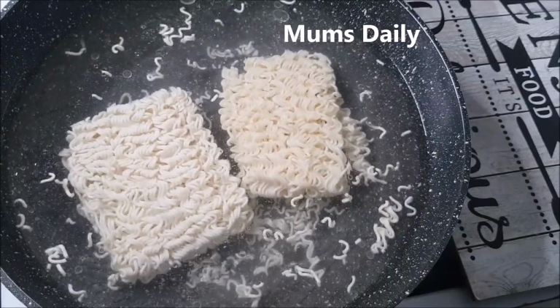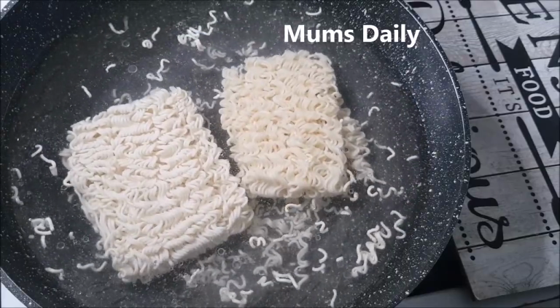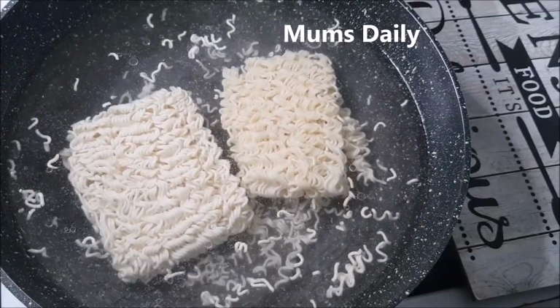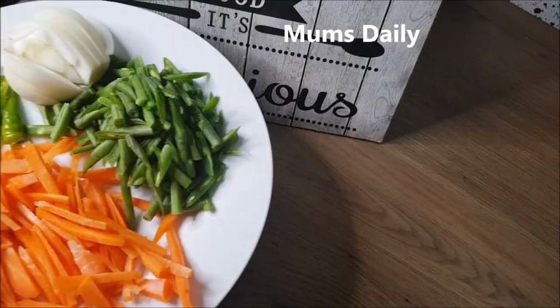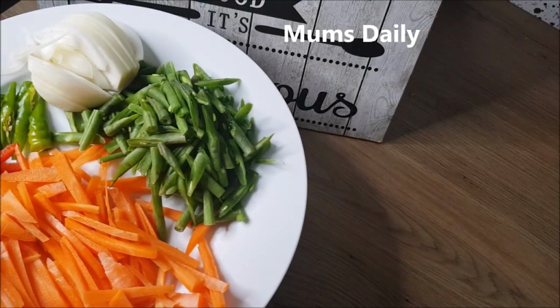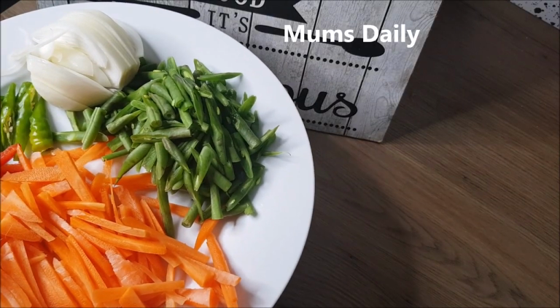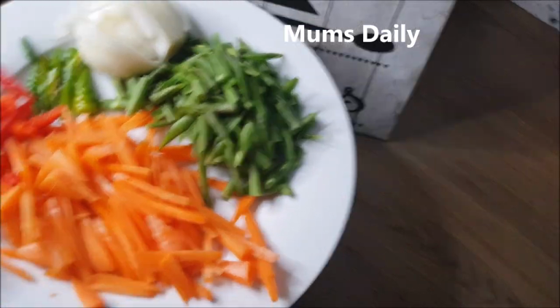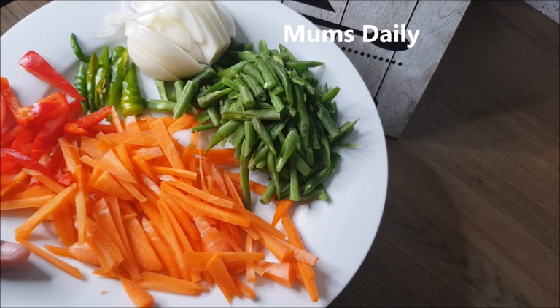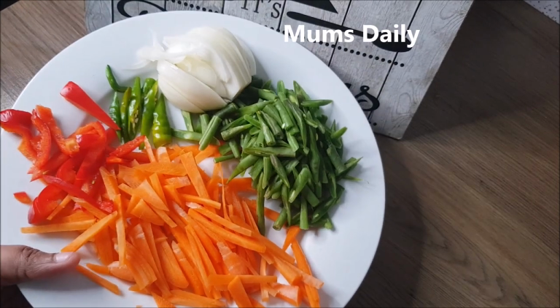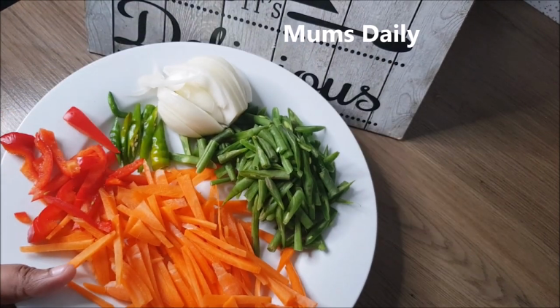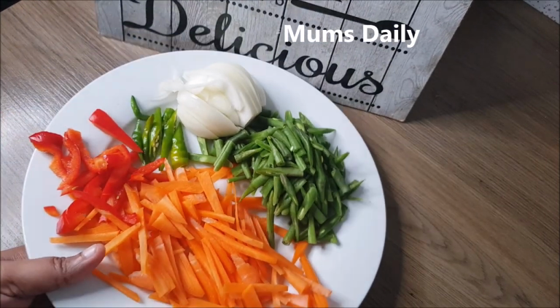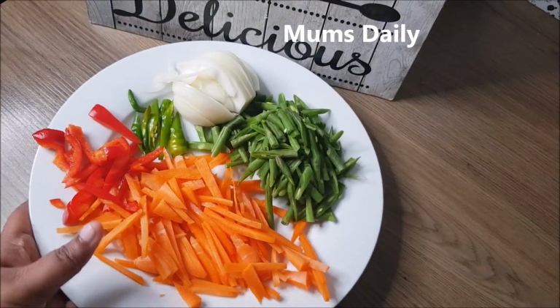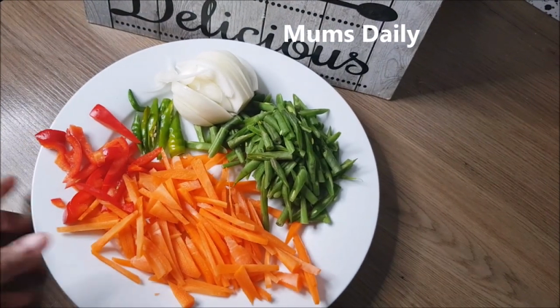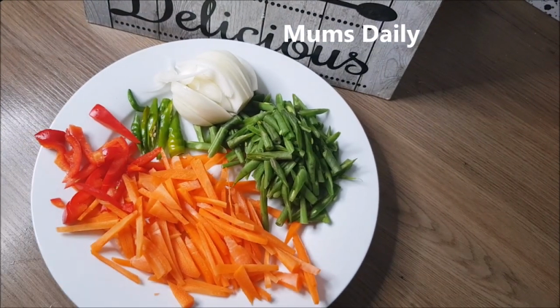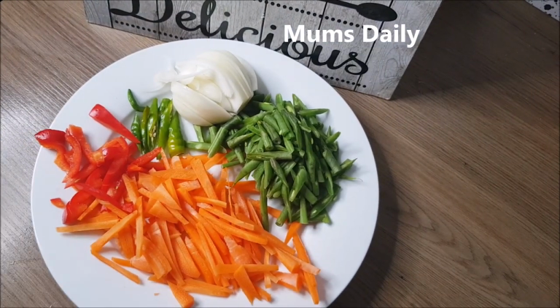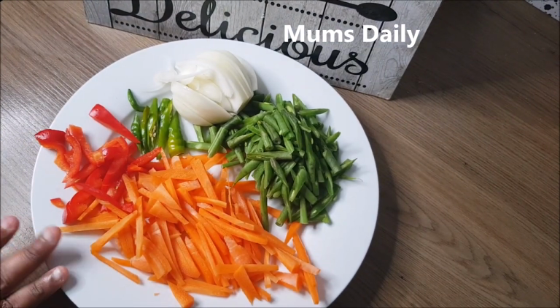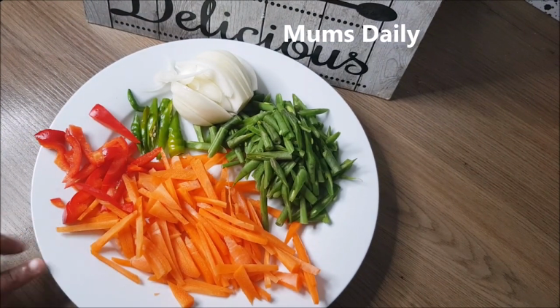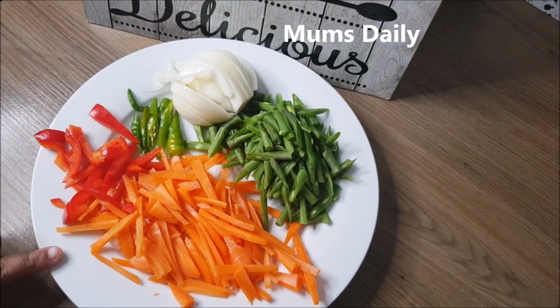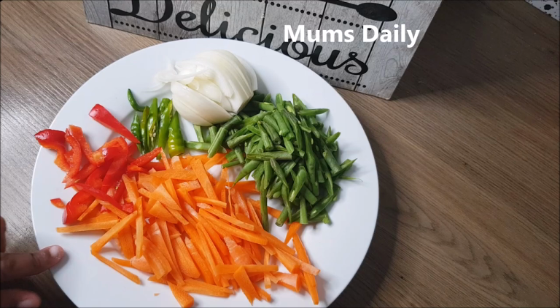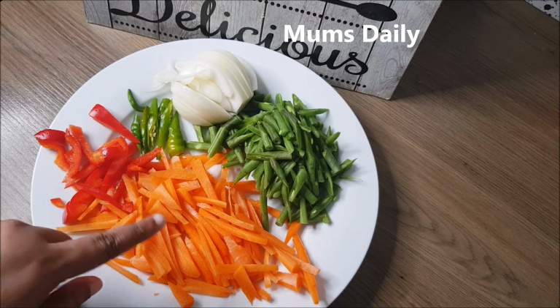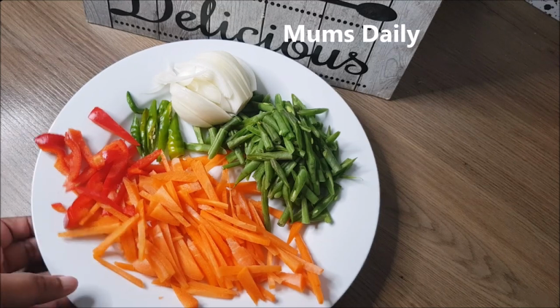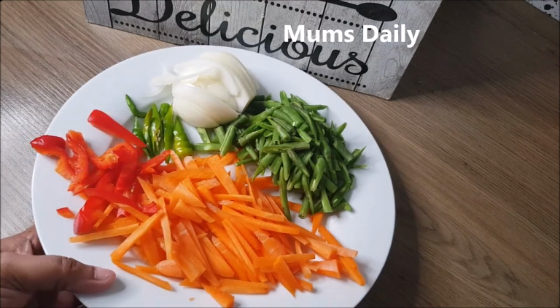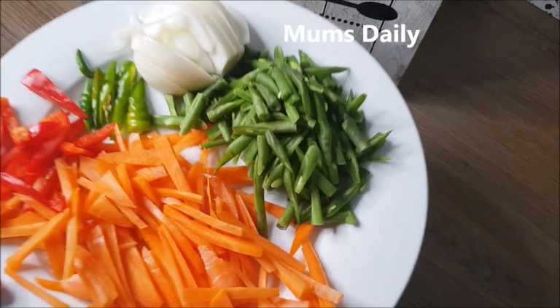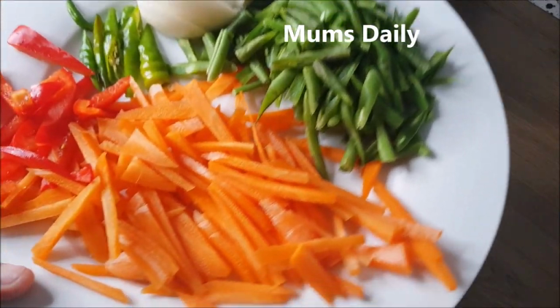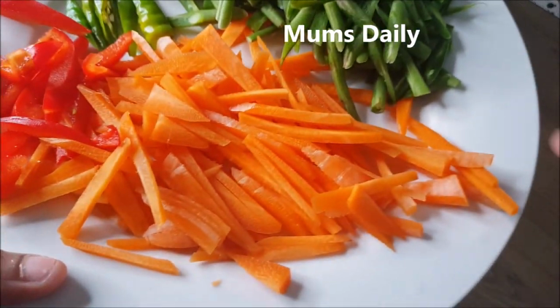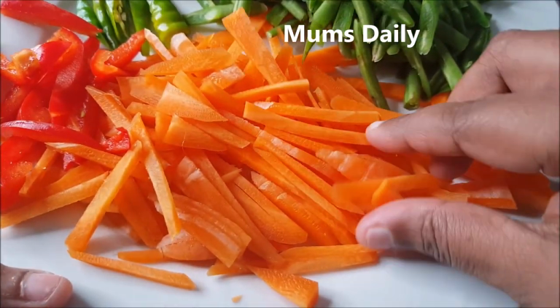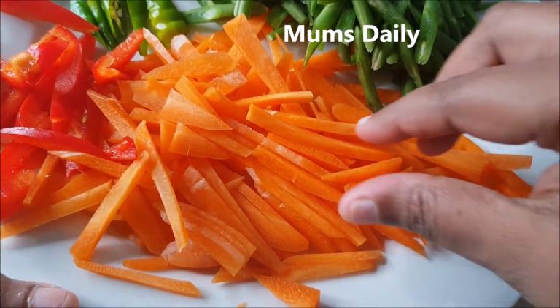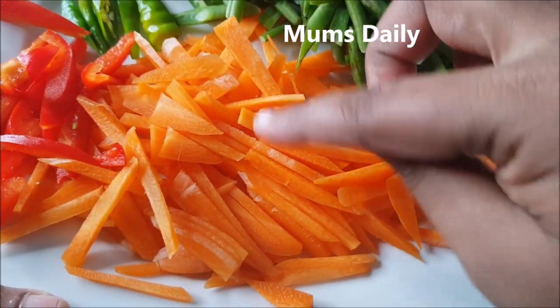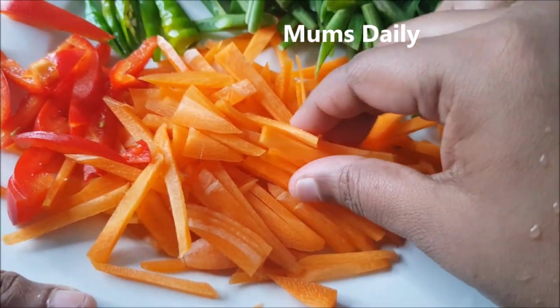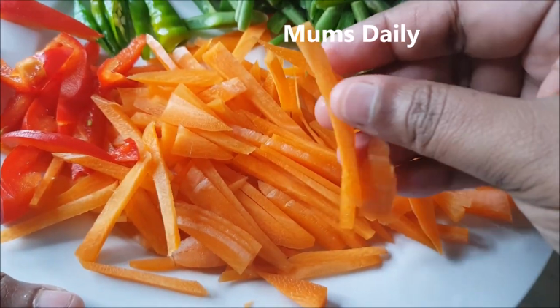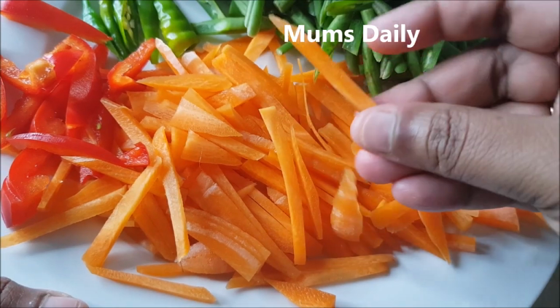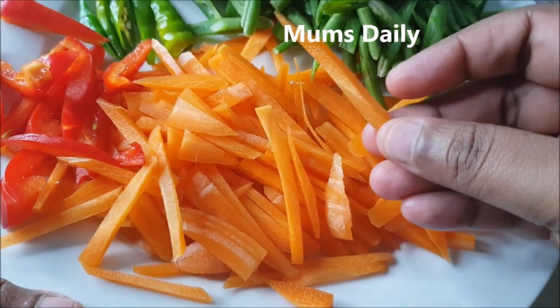I will add the noodles here. Then I will add the vegetables that I have. They are a little bit colorful.